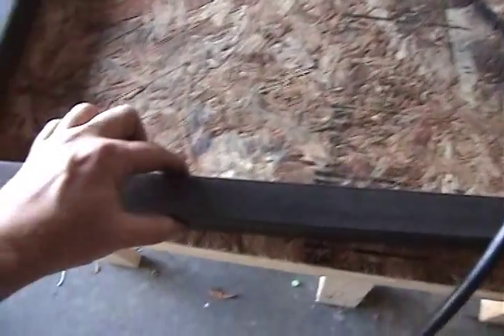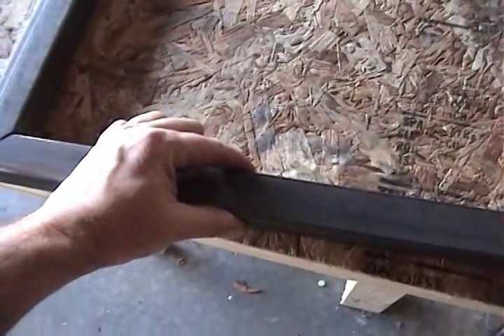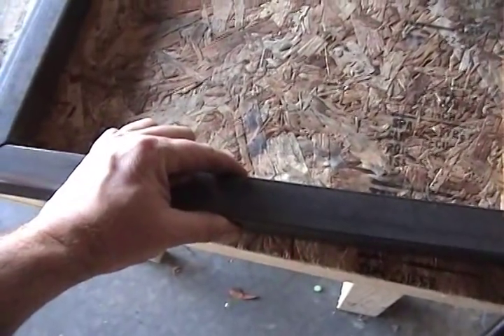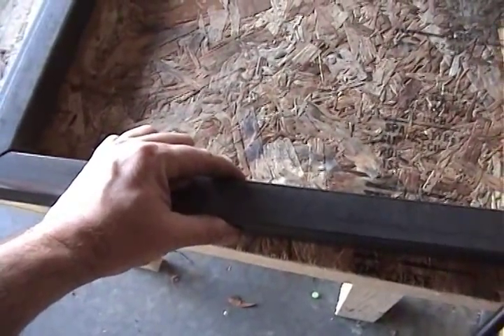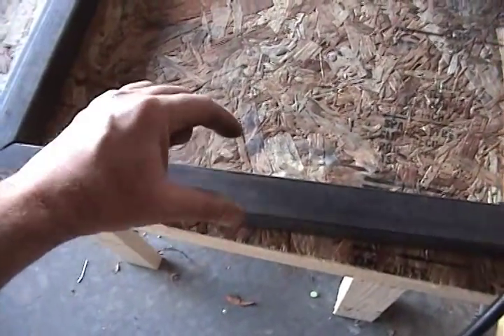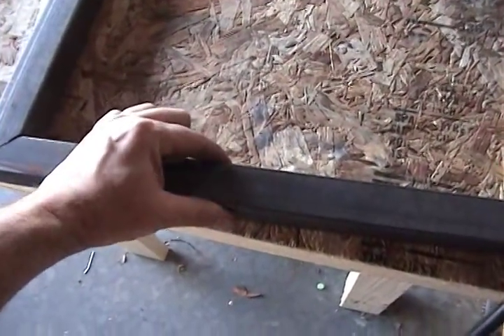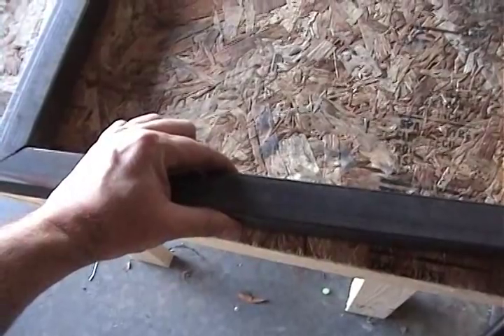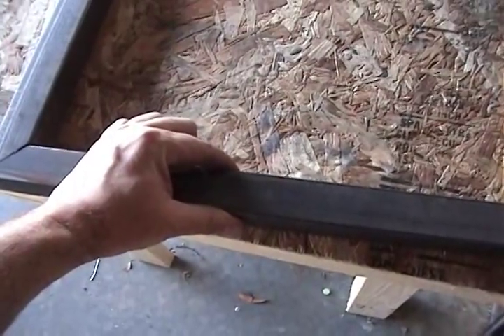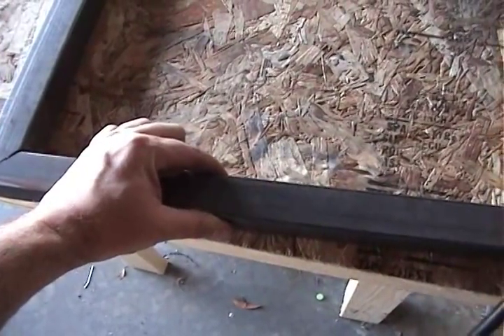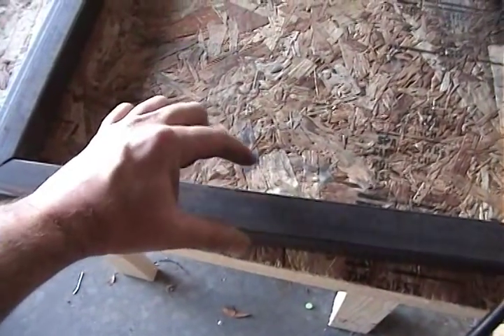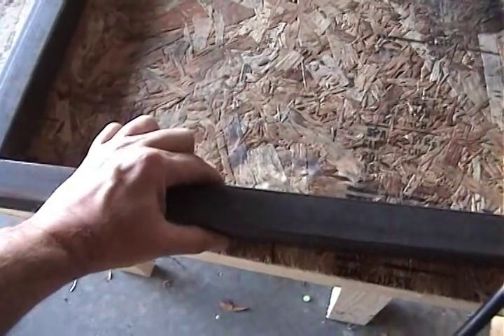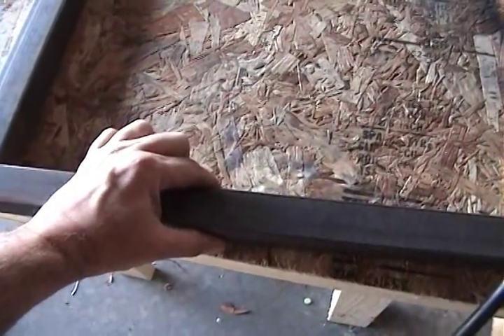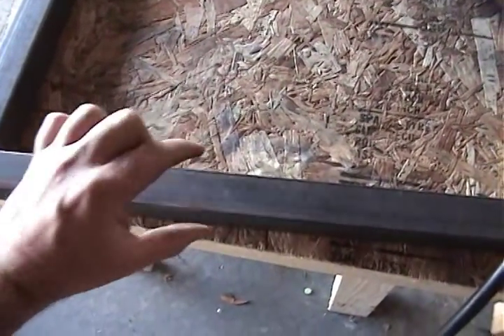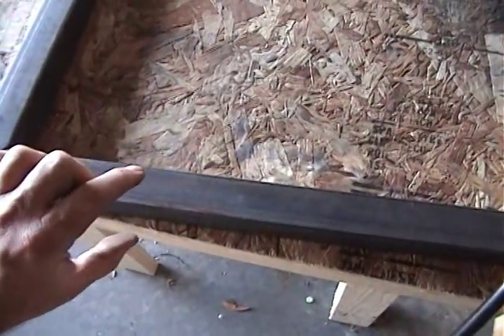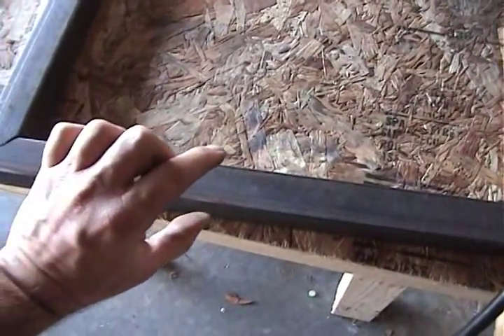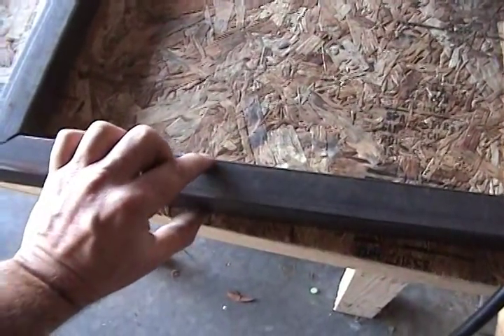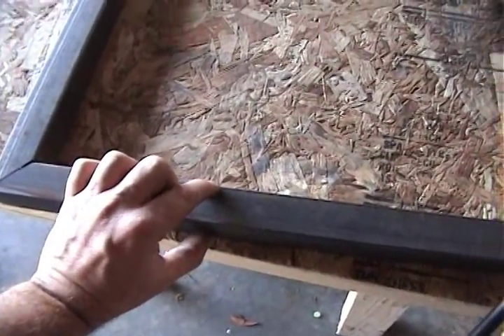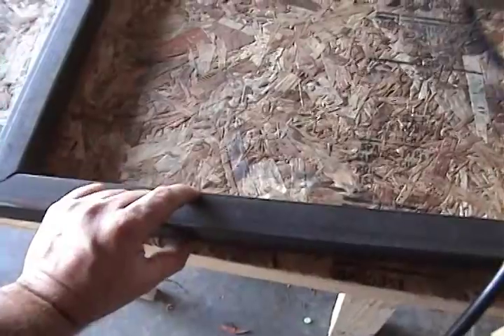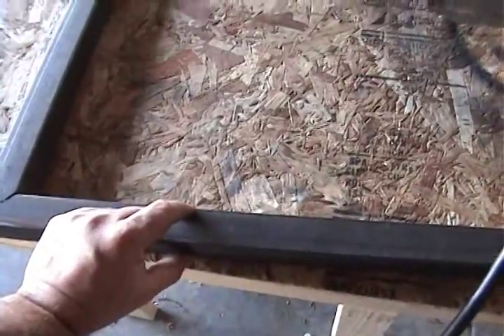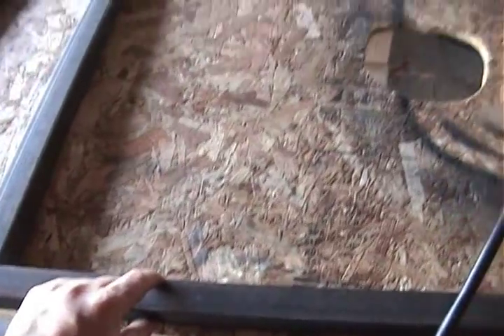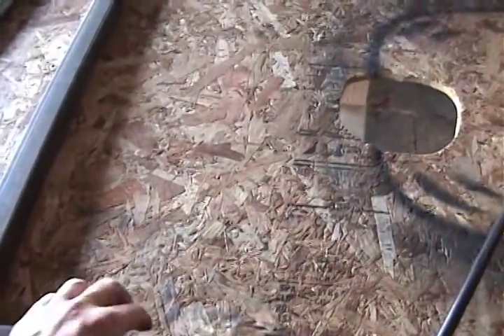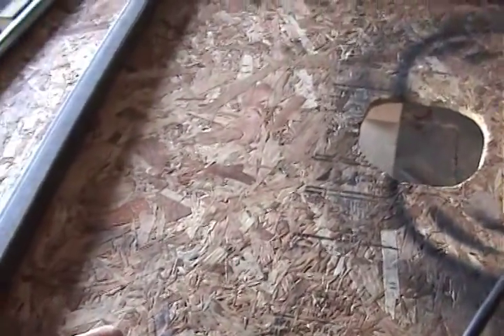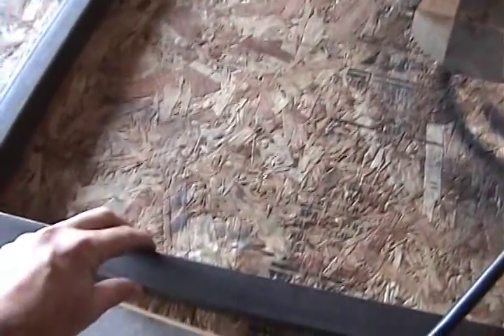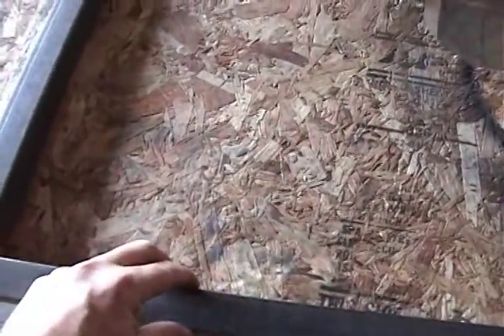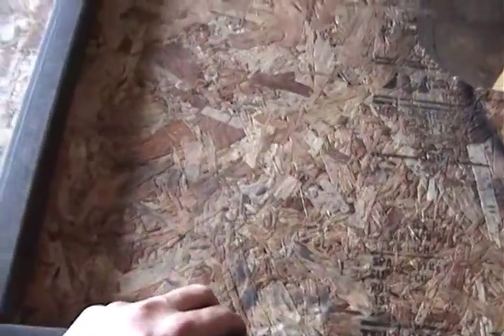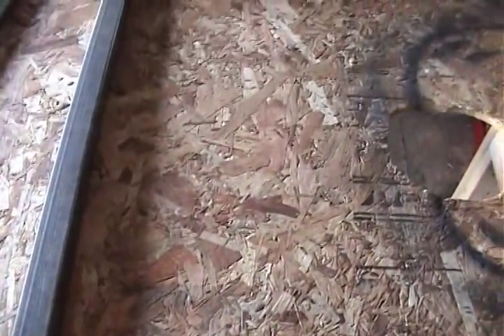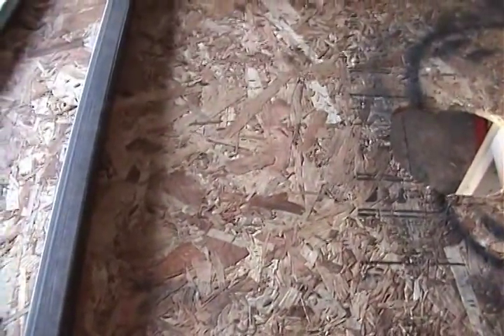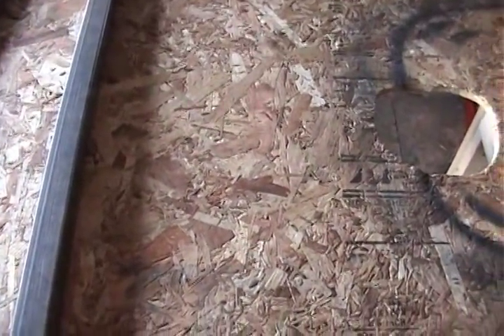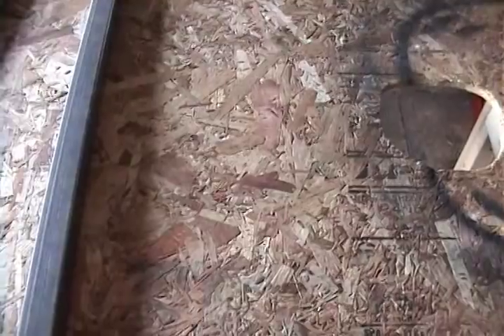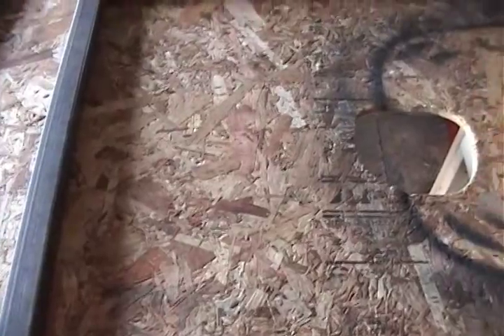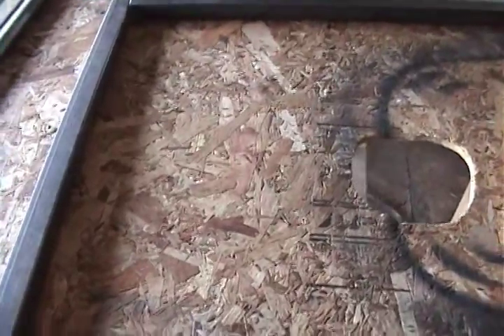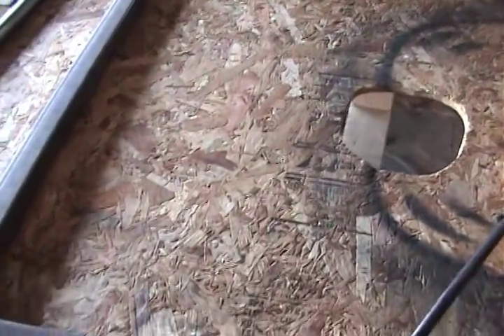The material I'm using for the frame is 16-gauge inch-and-a-half by inch-and-a-half square tubing, and the pickets I'm going to use are going to be one-inch square tubing.